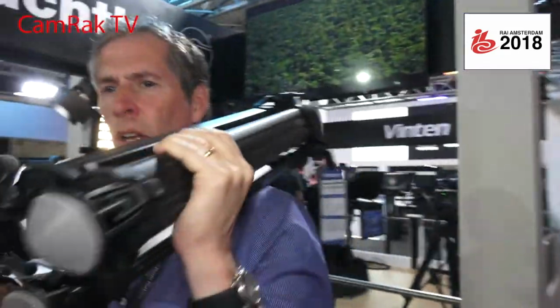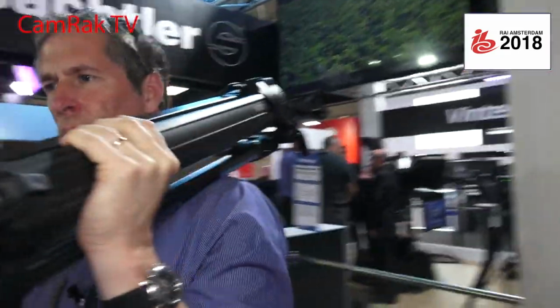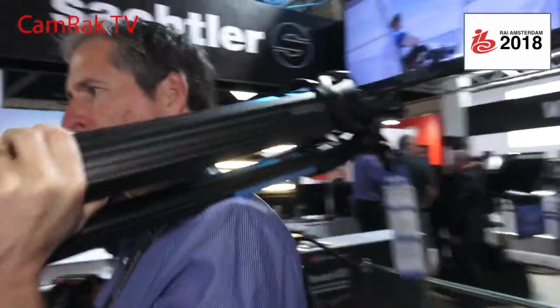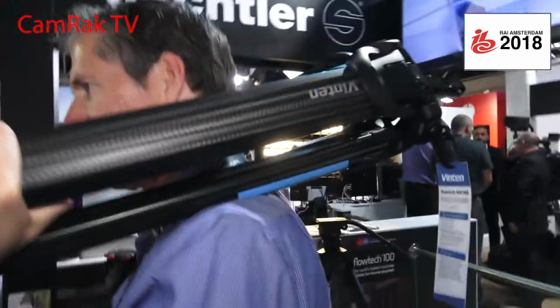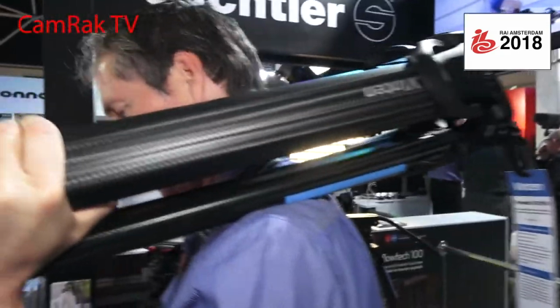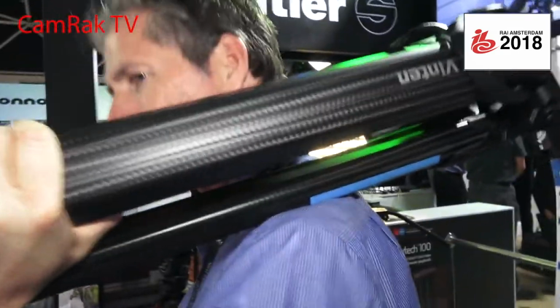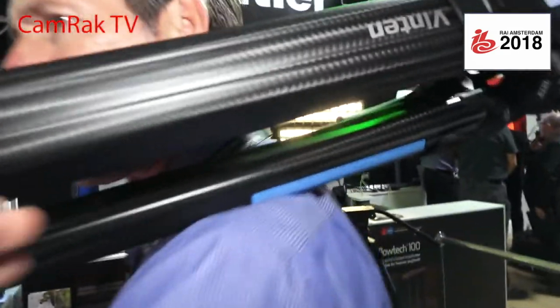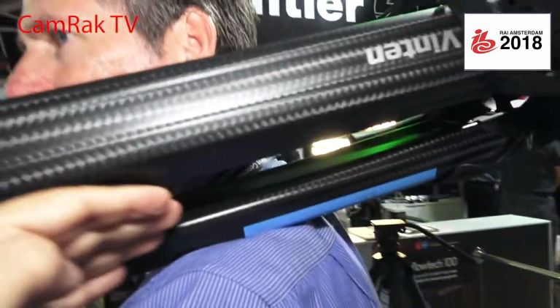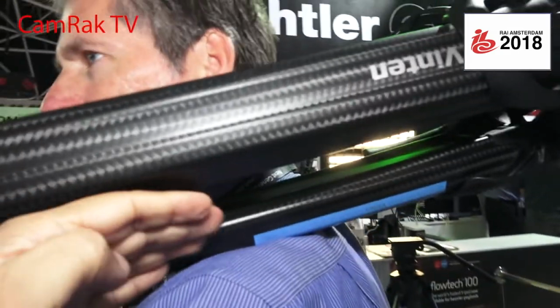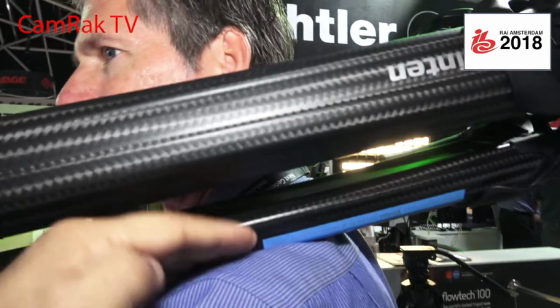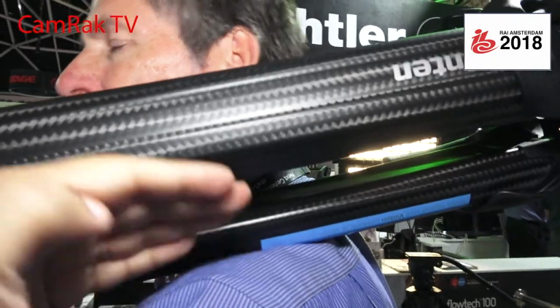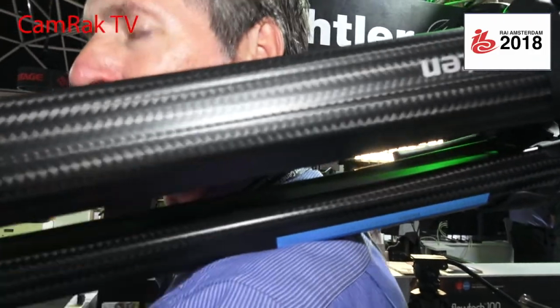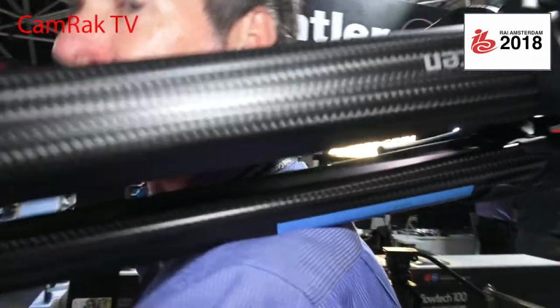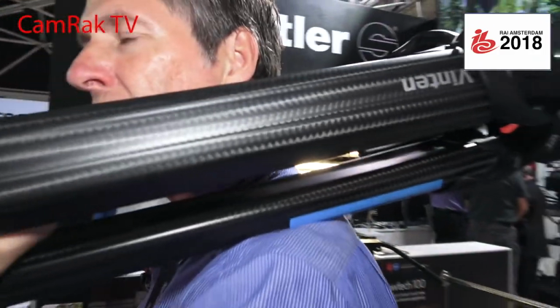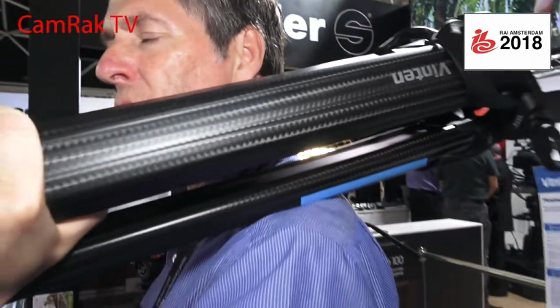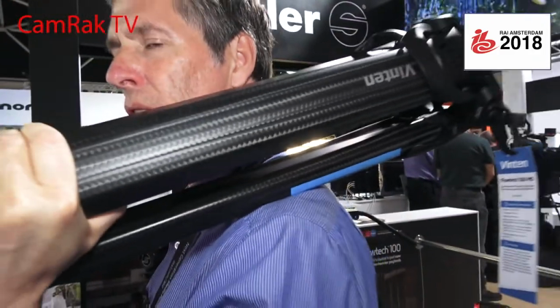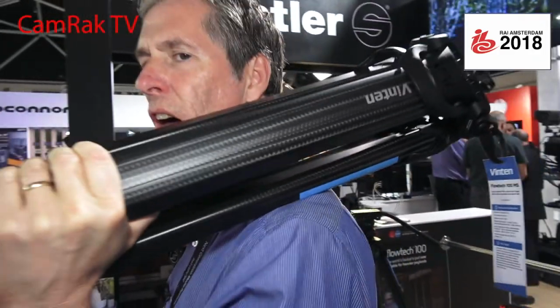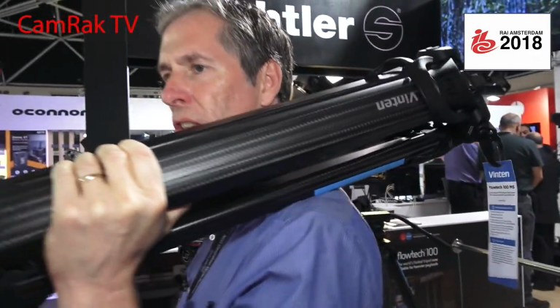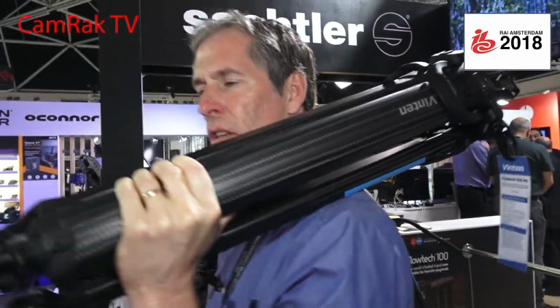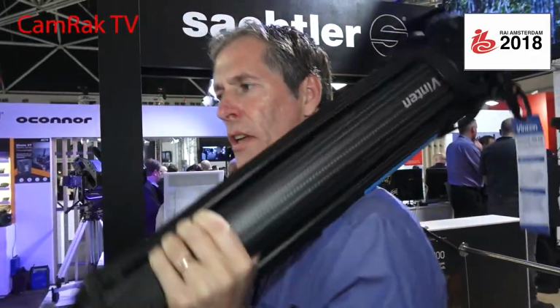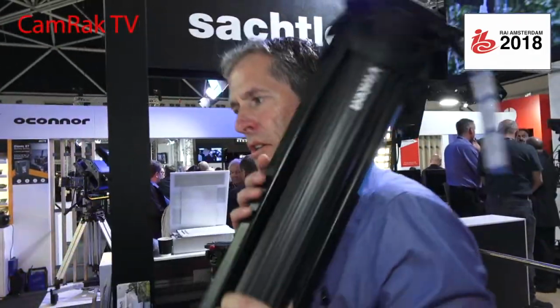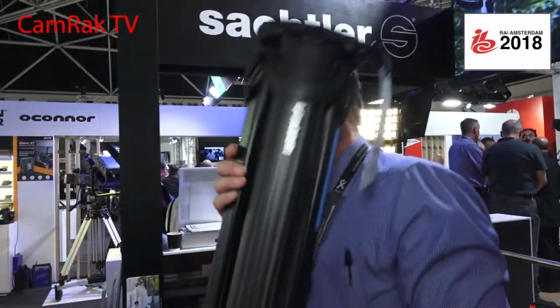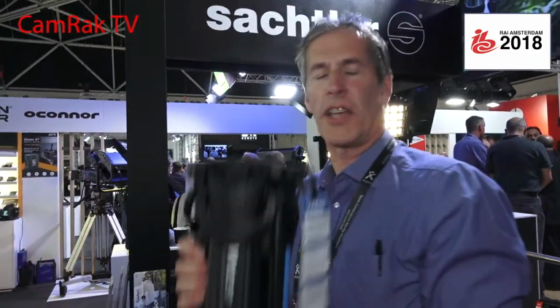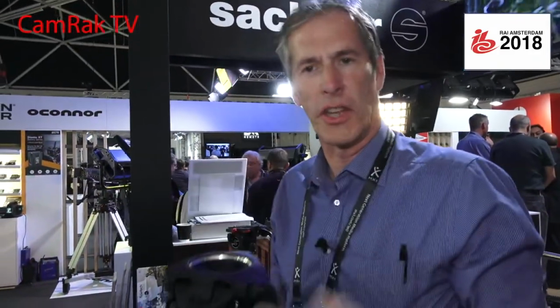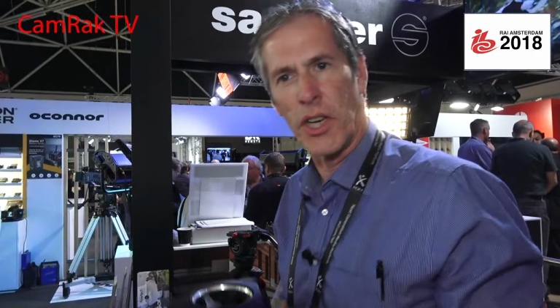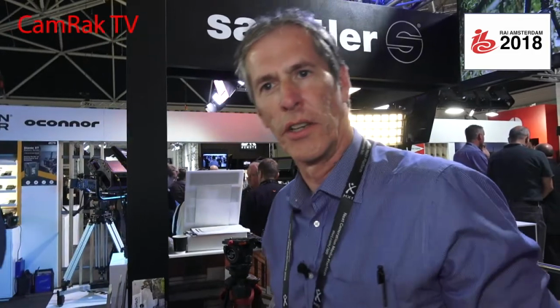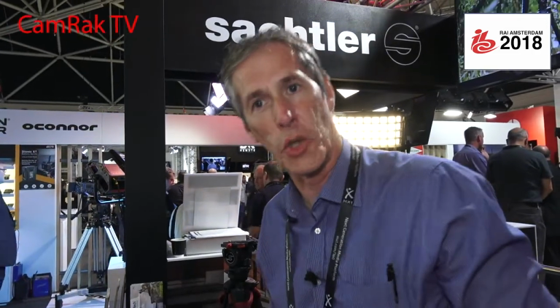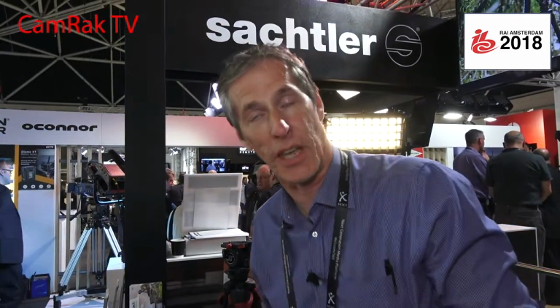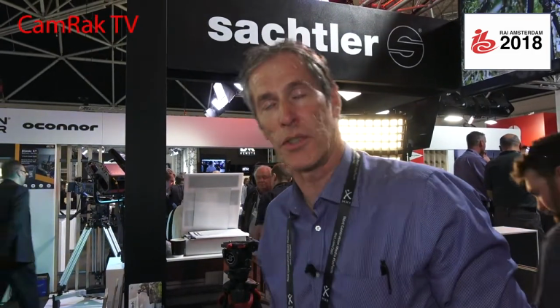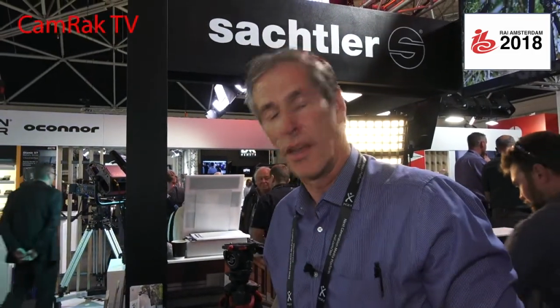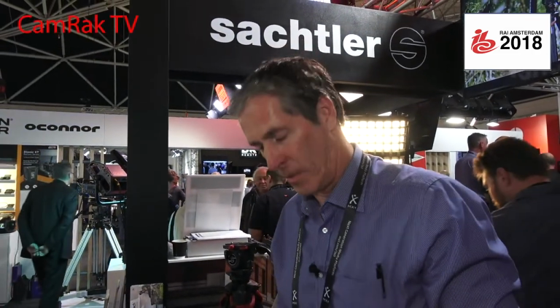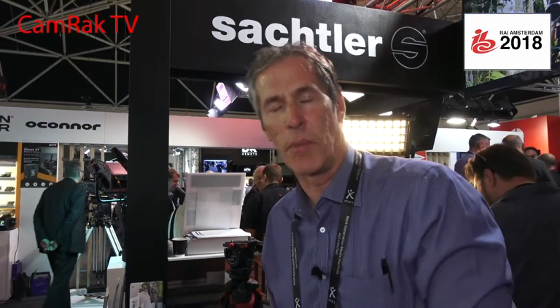So on your shoulder, just right here. Because this is curved, it doesn't hurt your shoulder, it doesn't dig into your shoulder. It's a larger section than the traditional tubes used in a tripod.